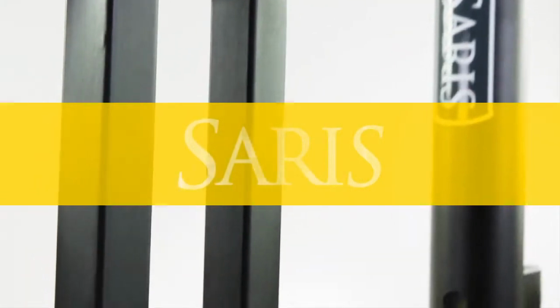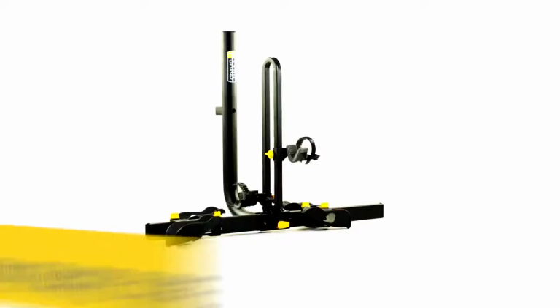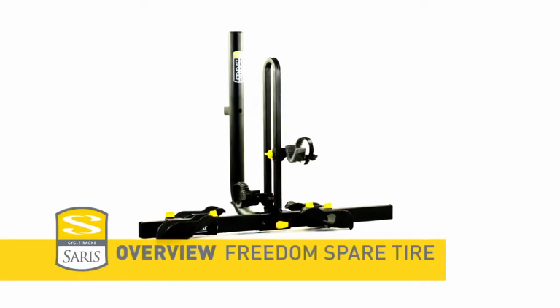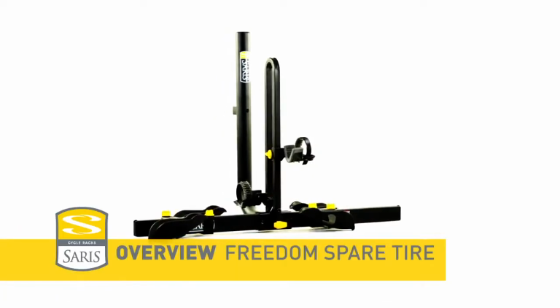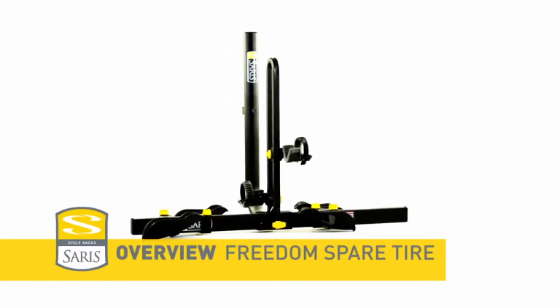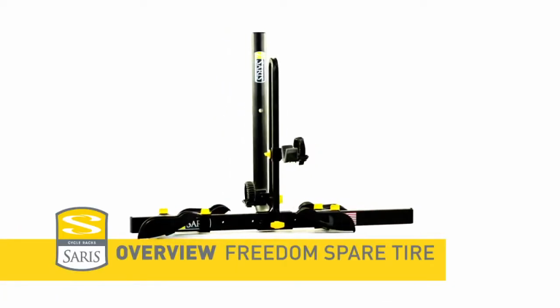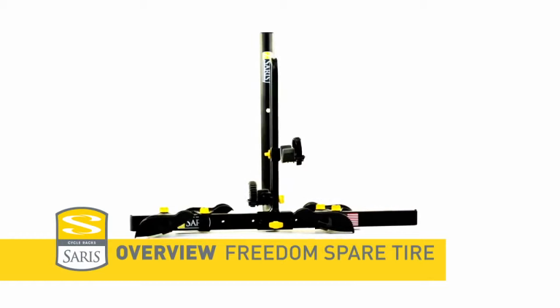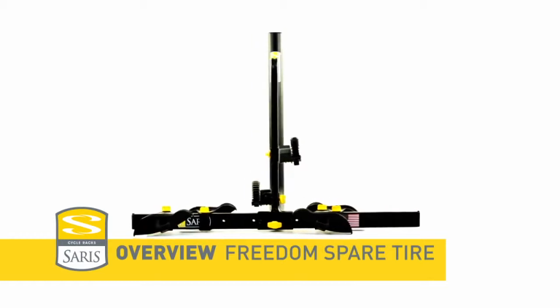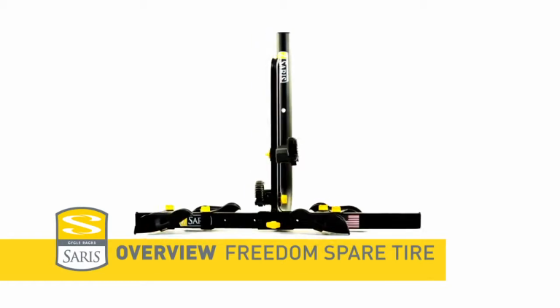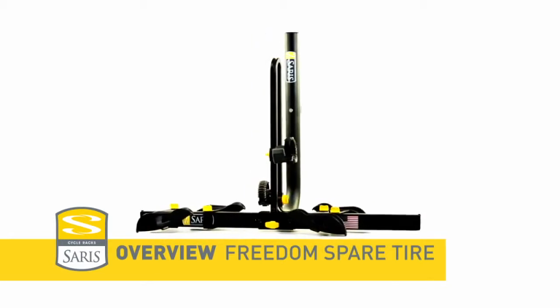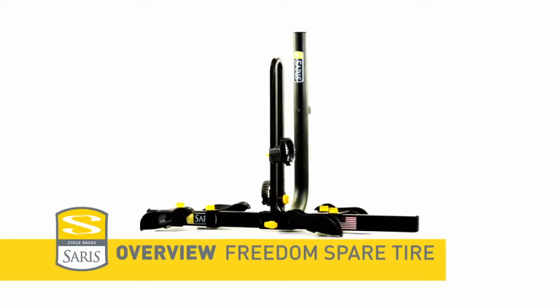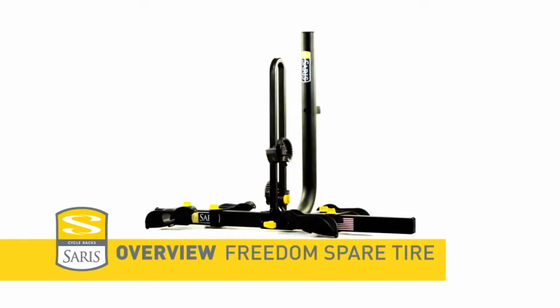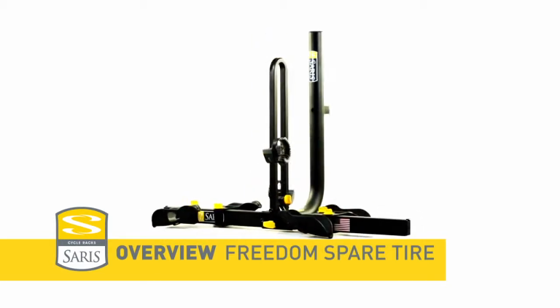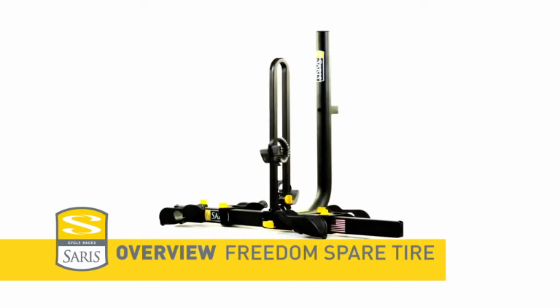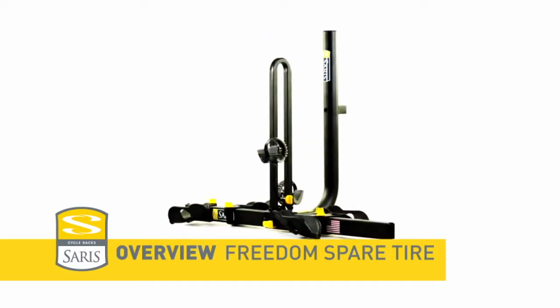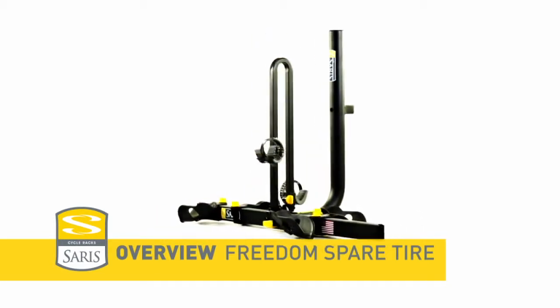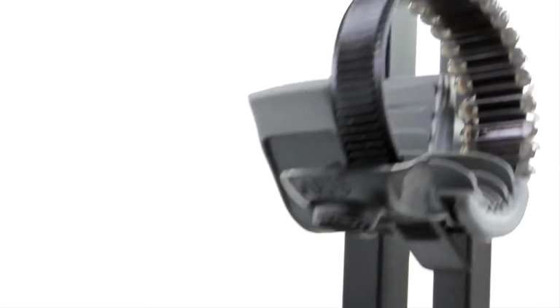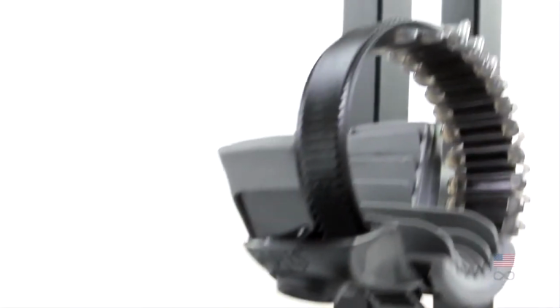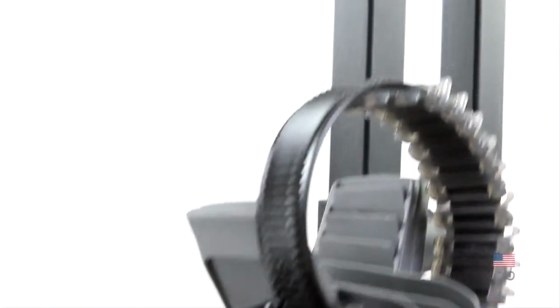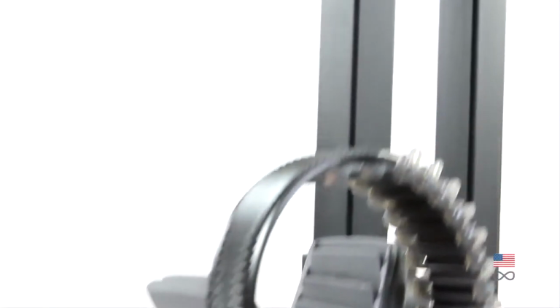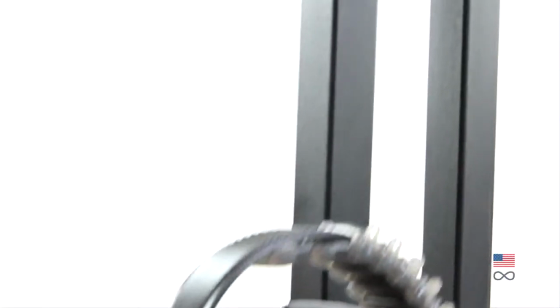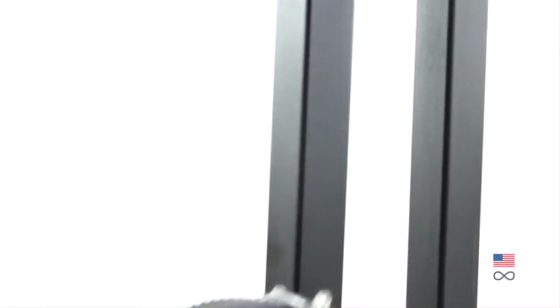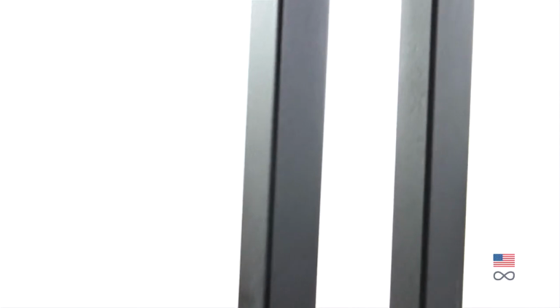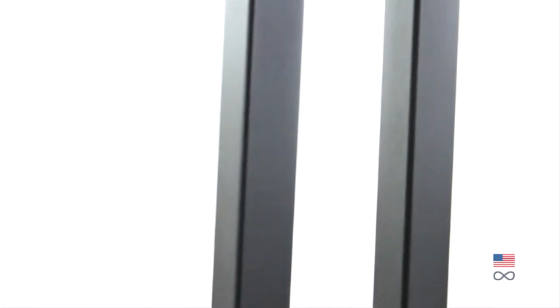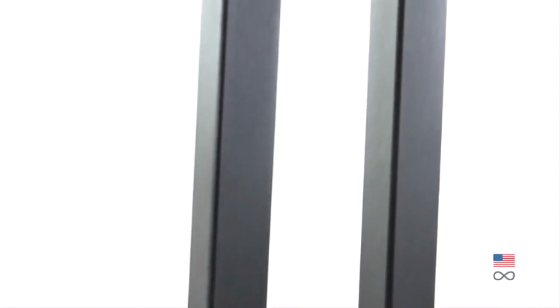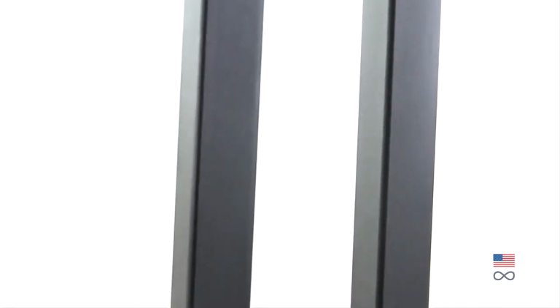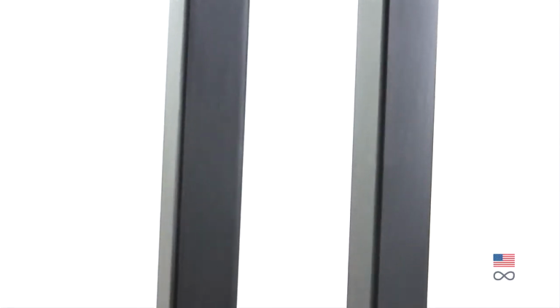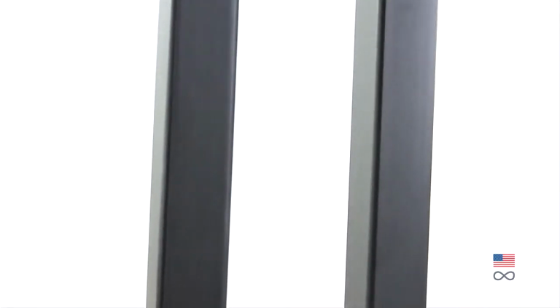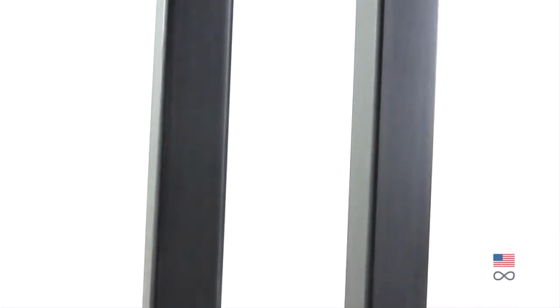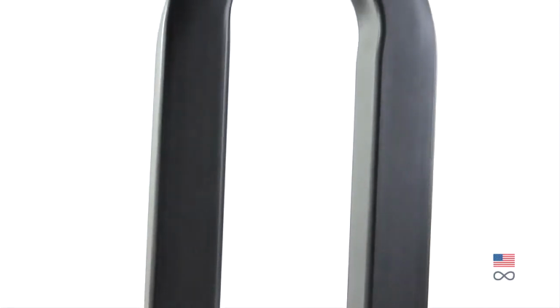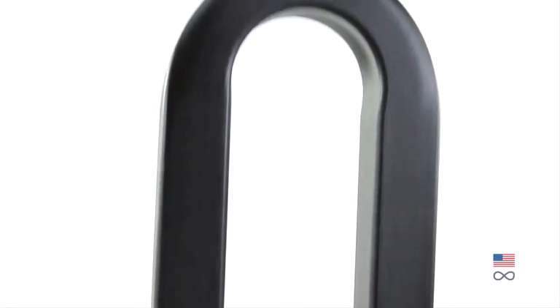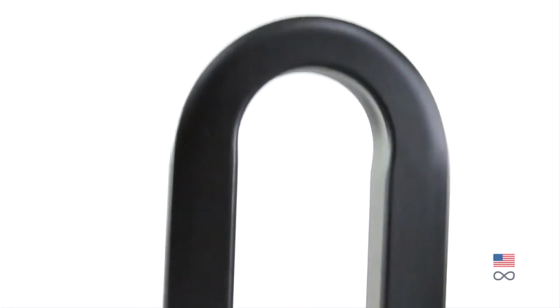Sarah's Freedom Spare Tire — the world's only spare tire mount tray-style rack. The steel frame is strong enough to earn a lifetime warranty, yet lightweight for easy install and removal.